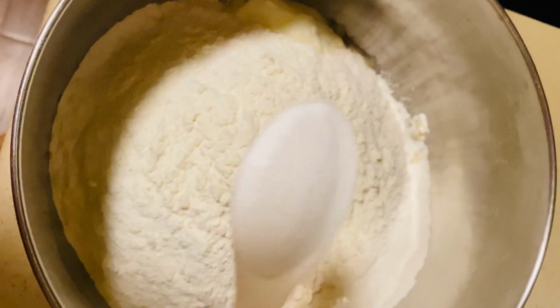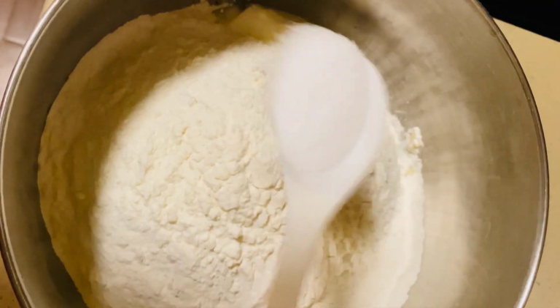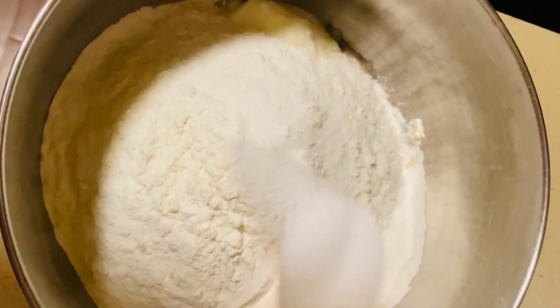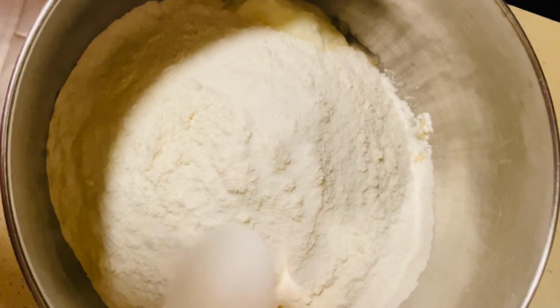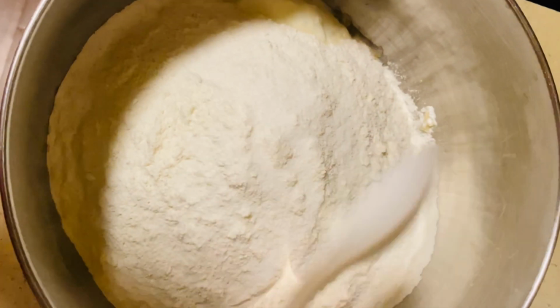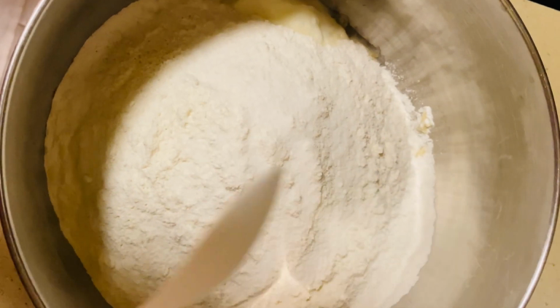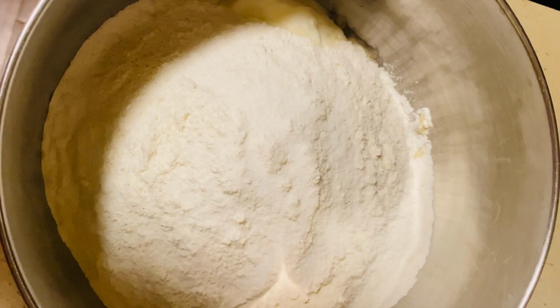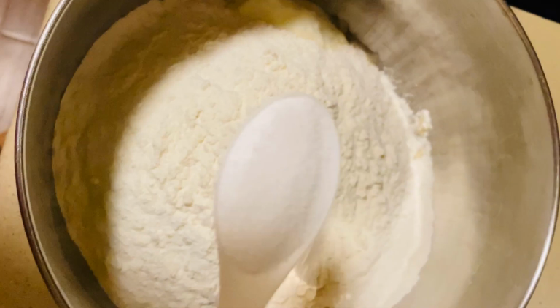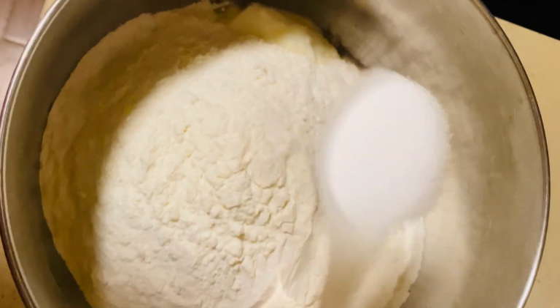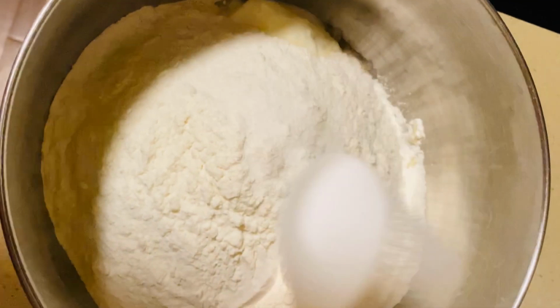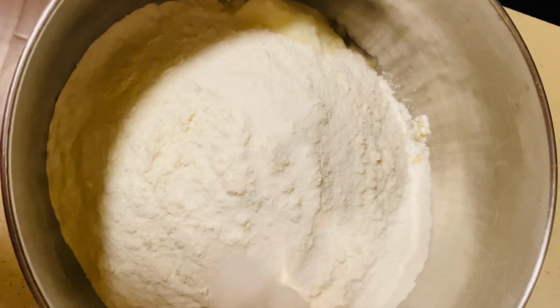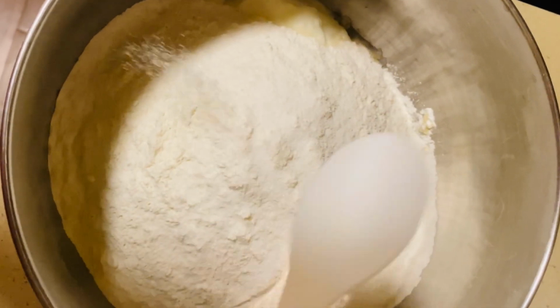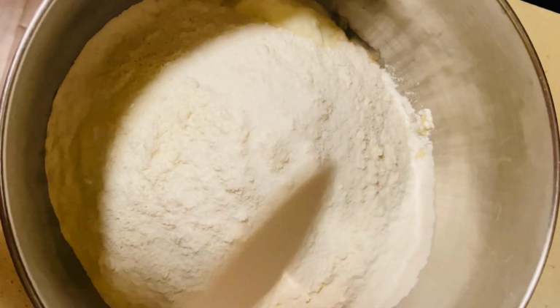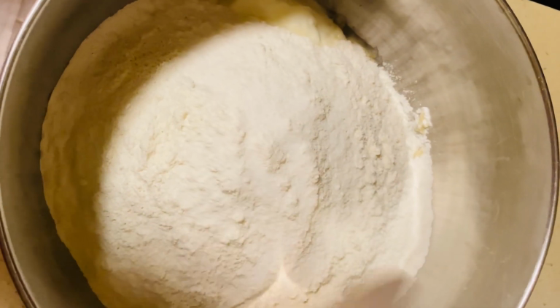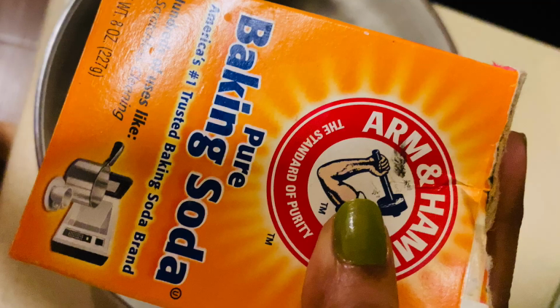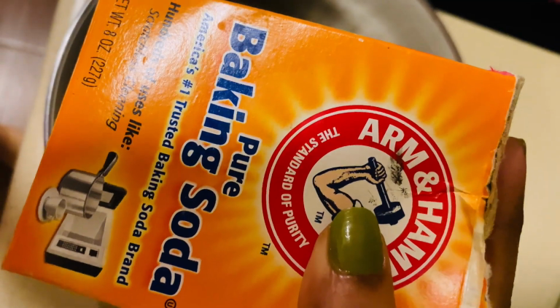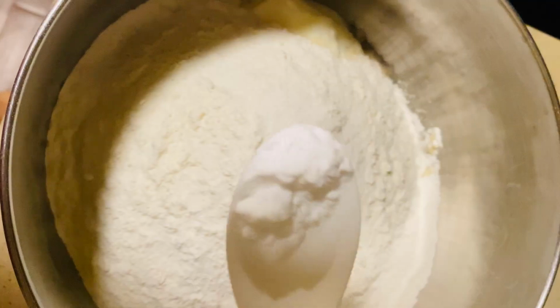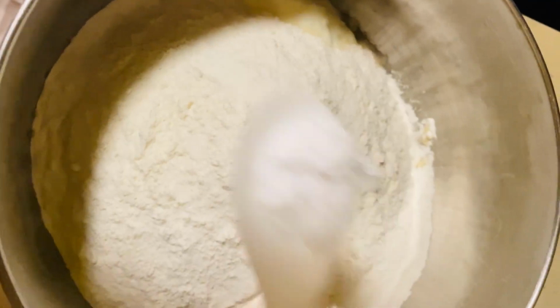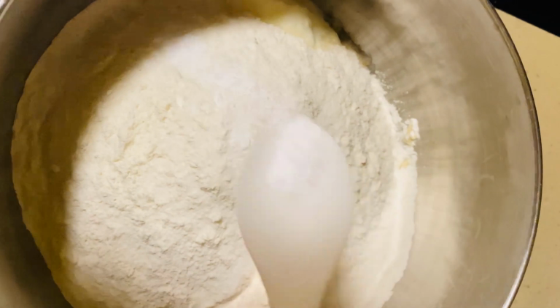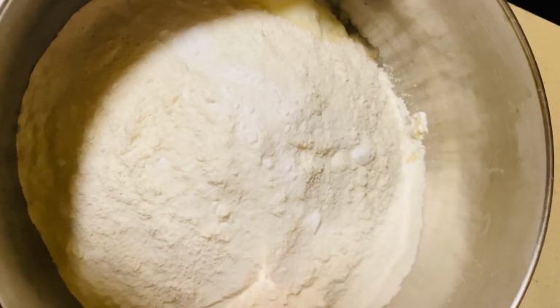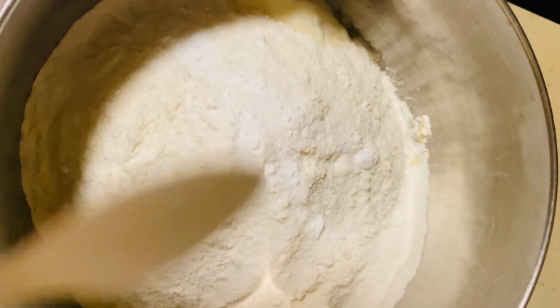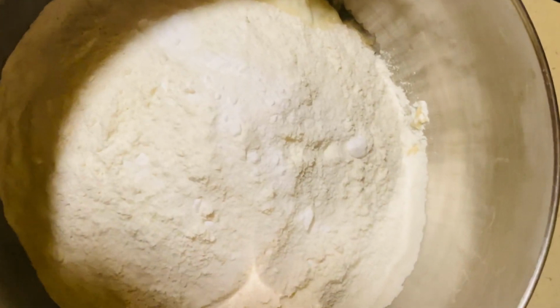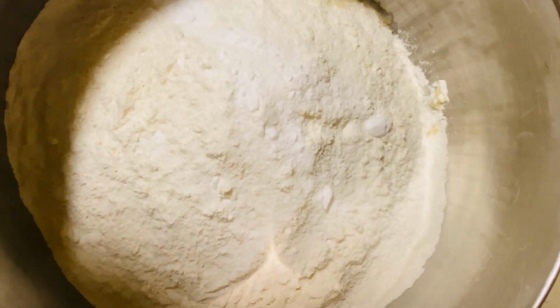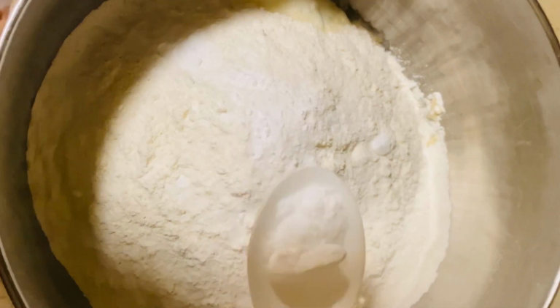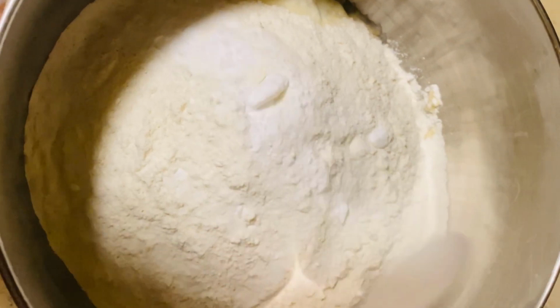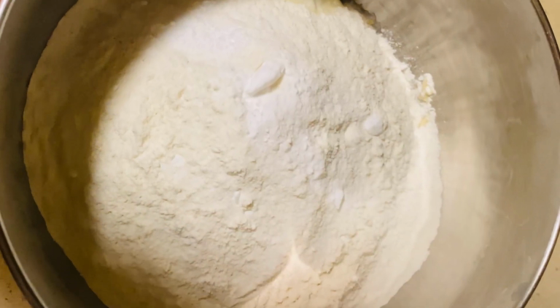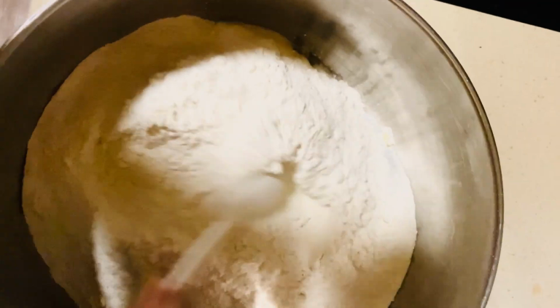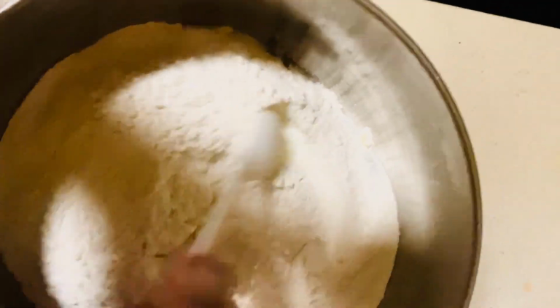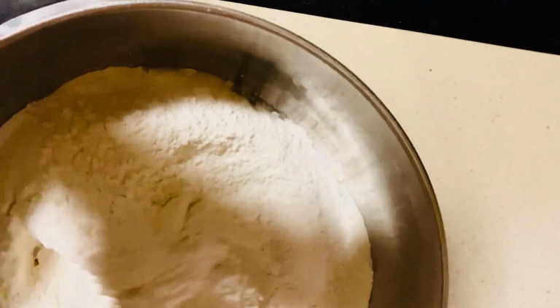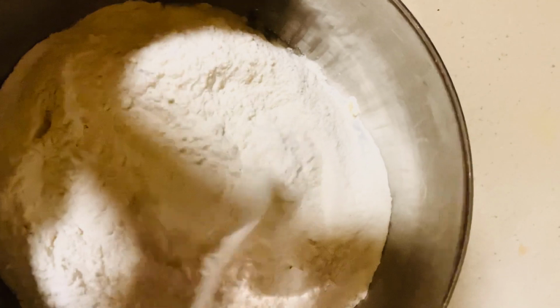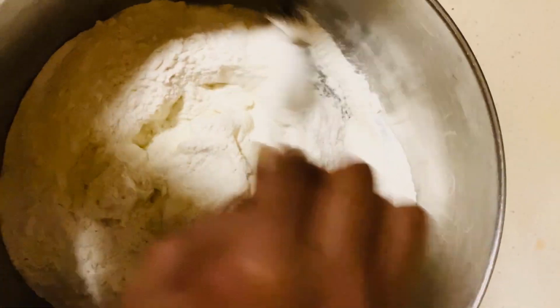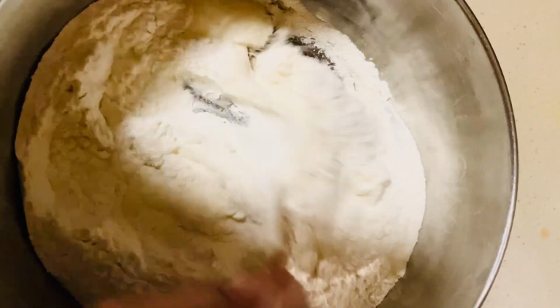Then add two spoons of rice flour, and now add about a spoon of baking soda. Now just go ahead and start mixing everything.